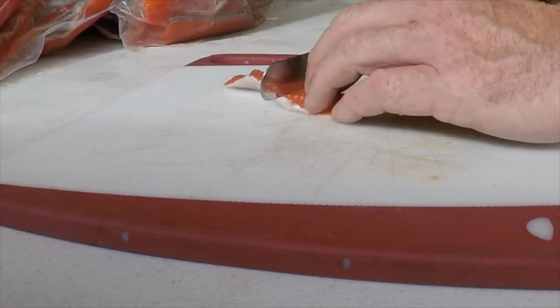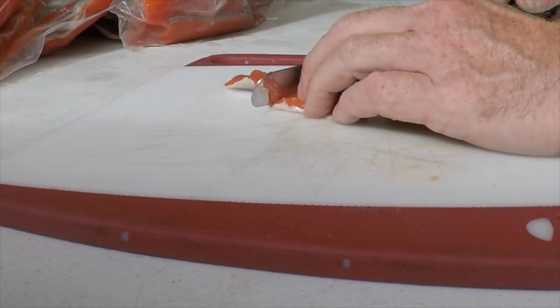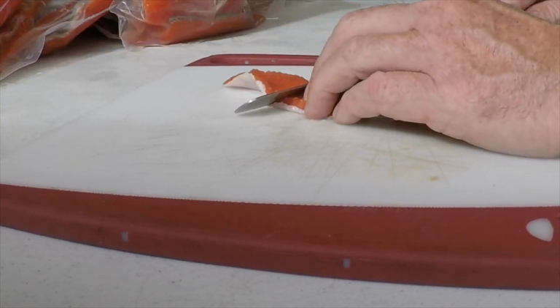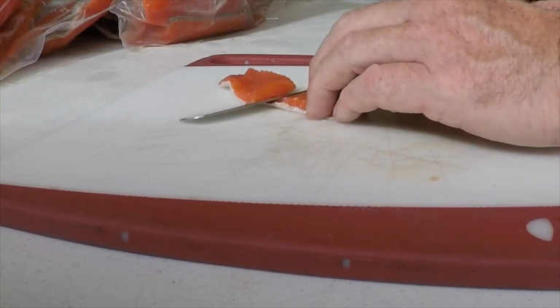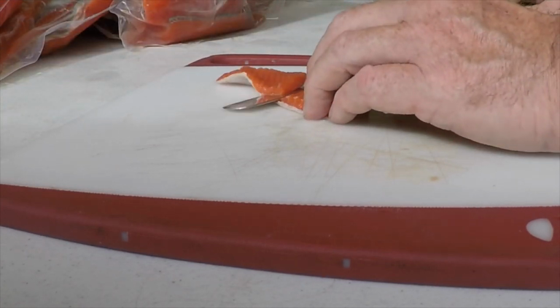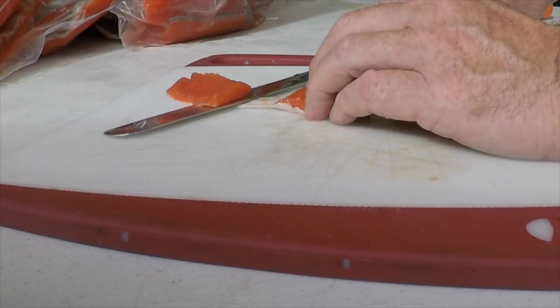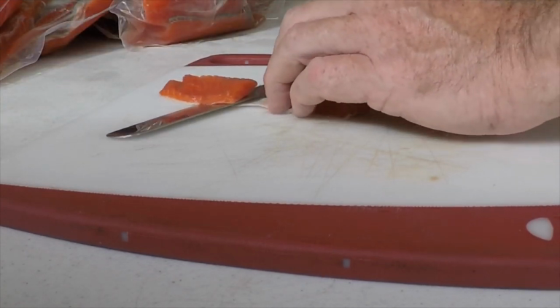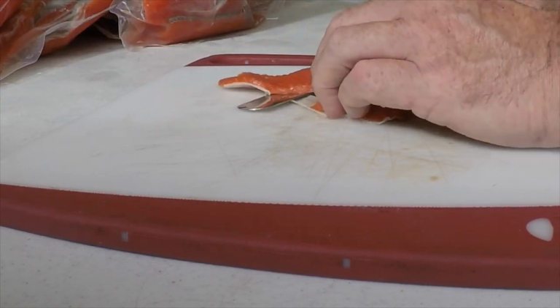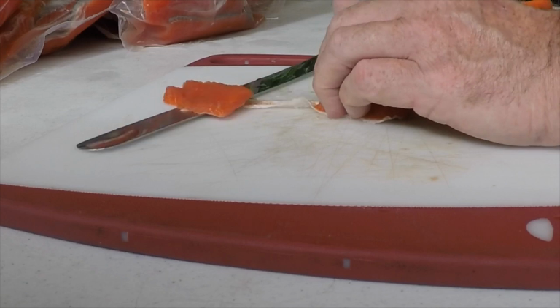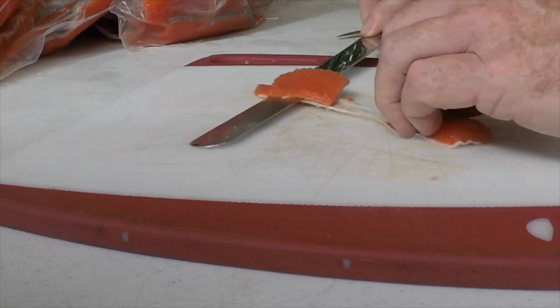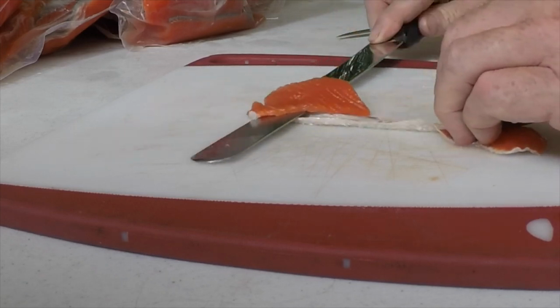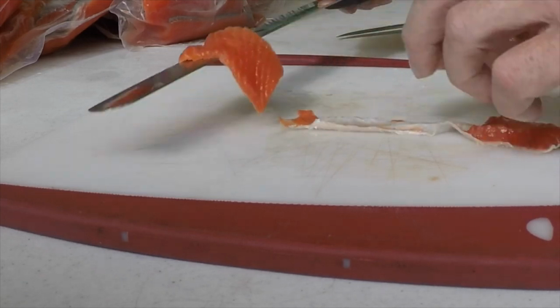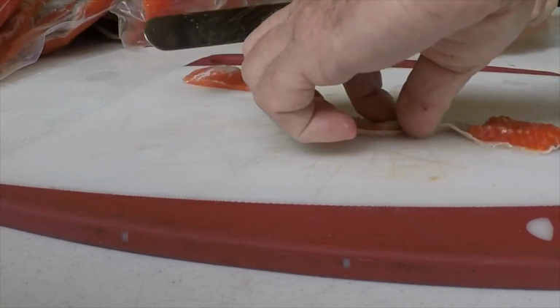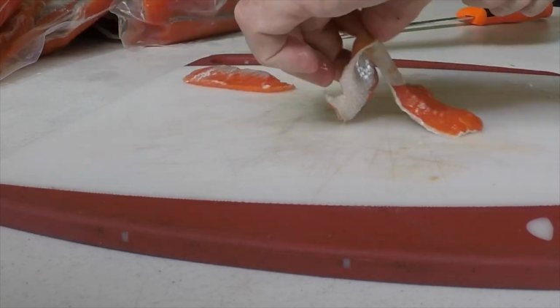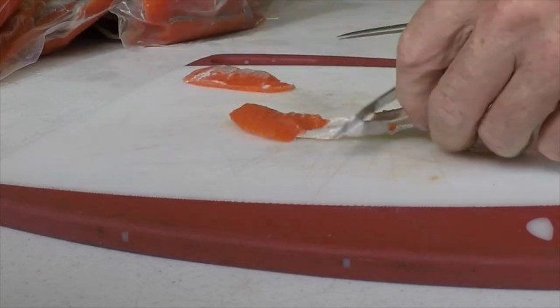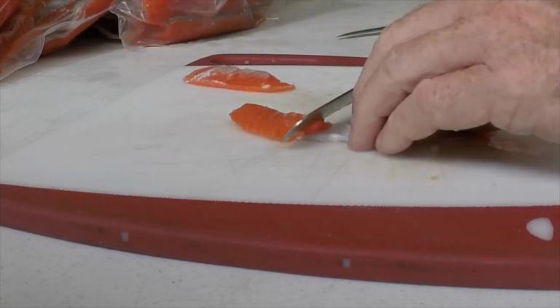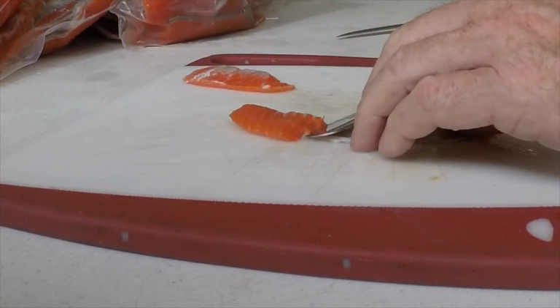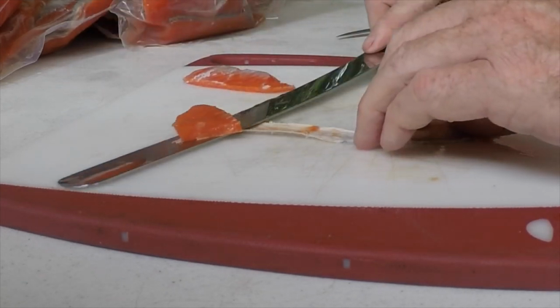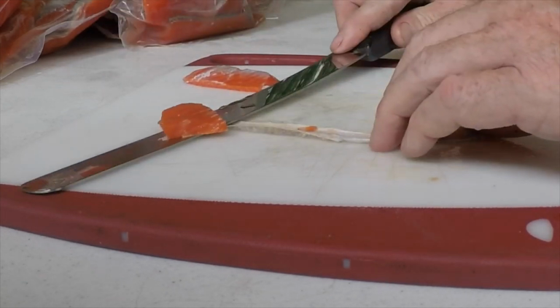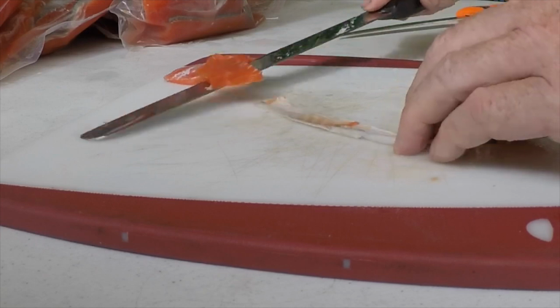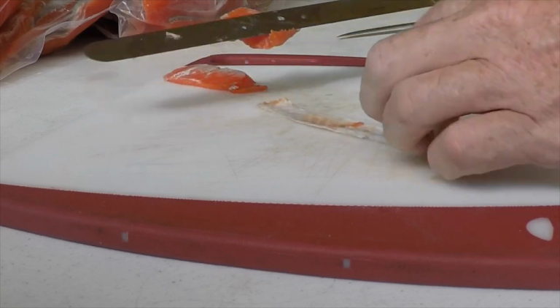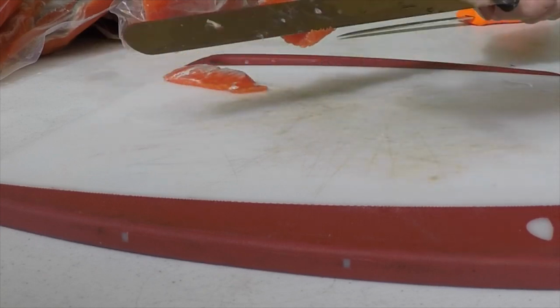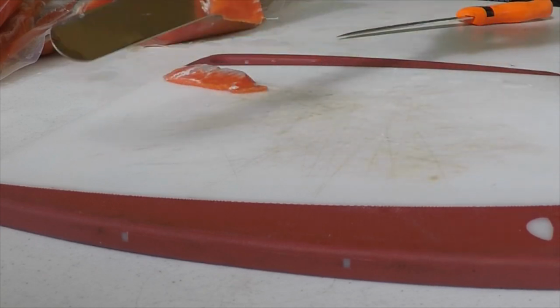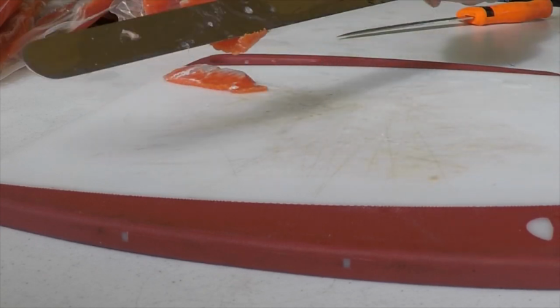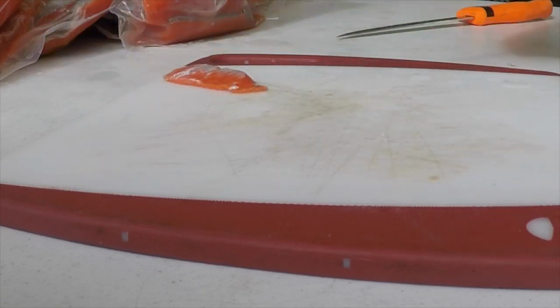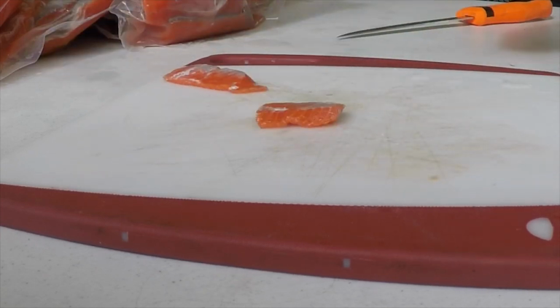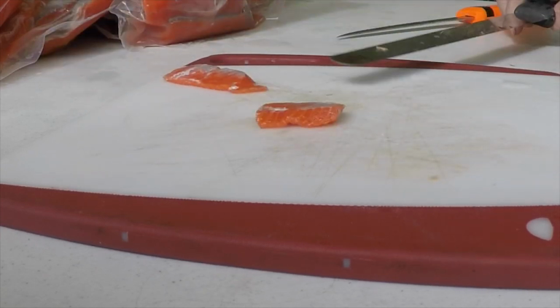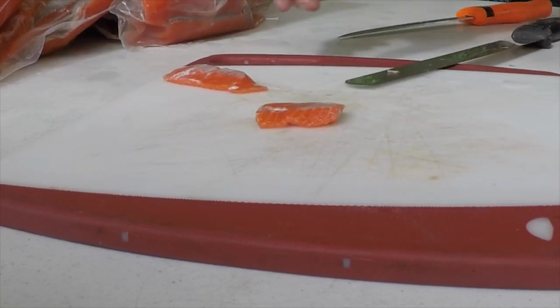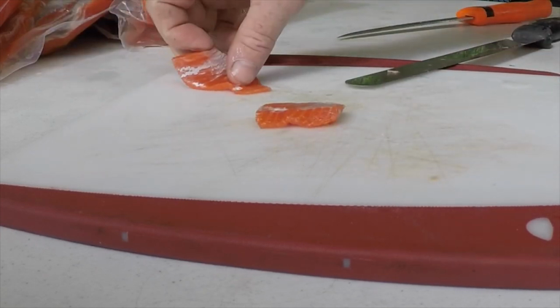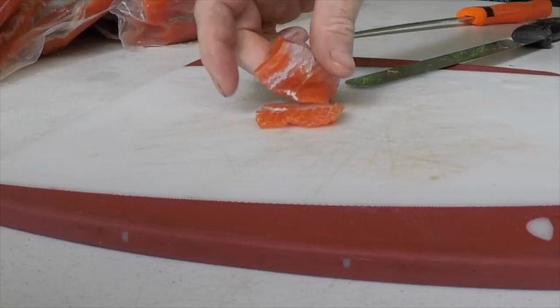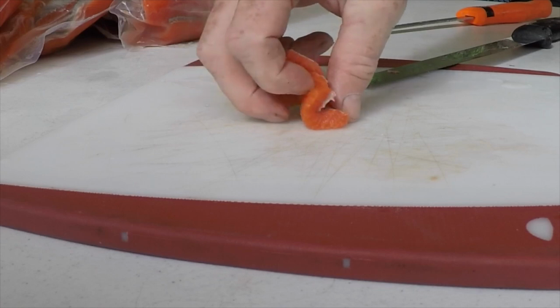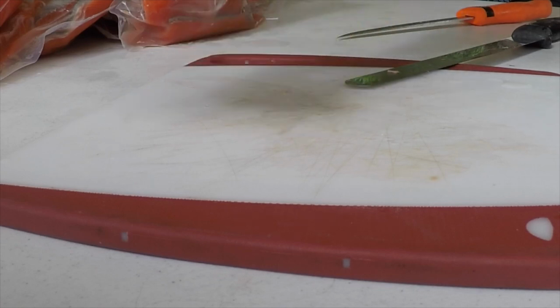What we're going to do here is we're going to skin this because we're going to can this and I don't like skin in my cans. There's the skin and there's the fresh belly meat.